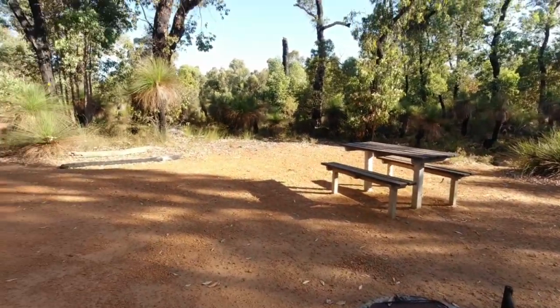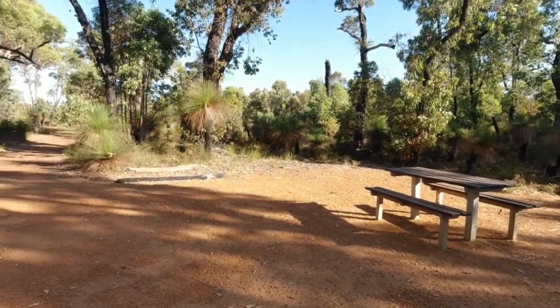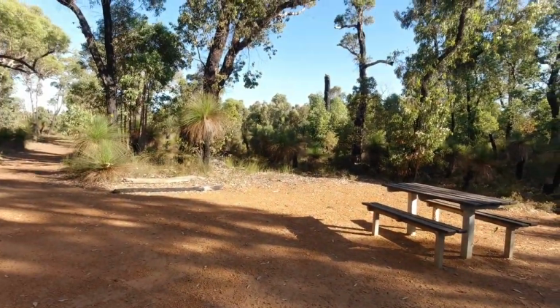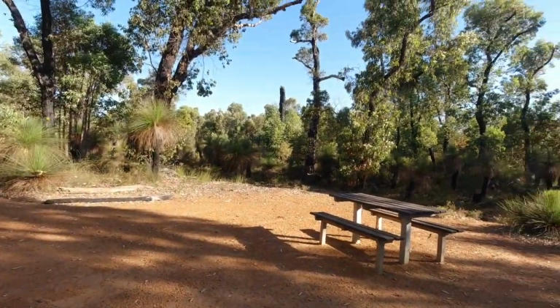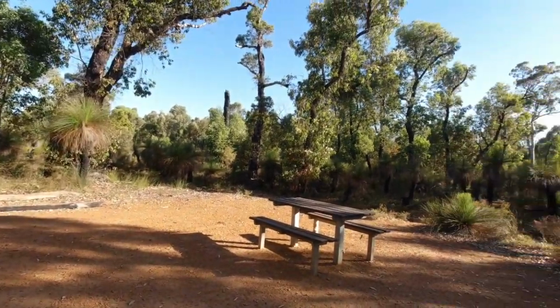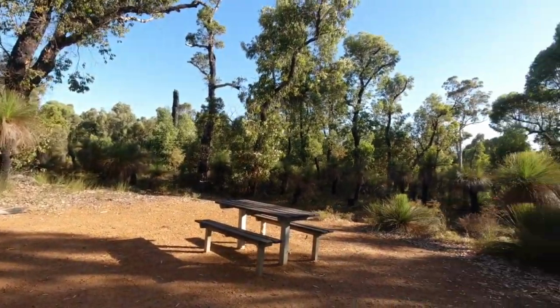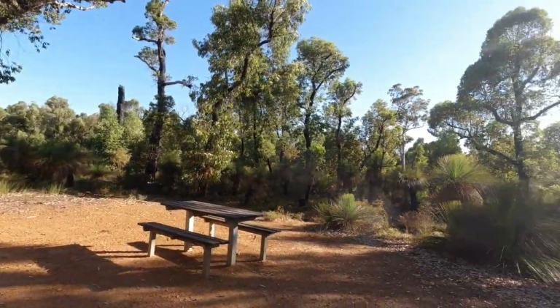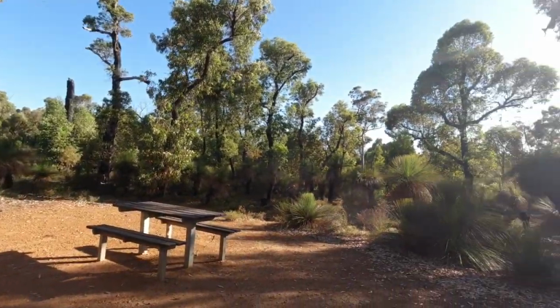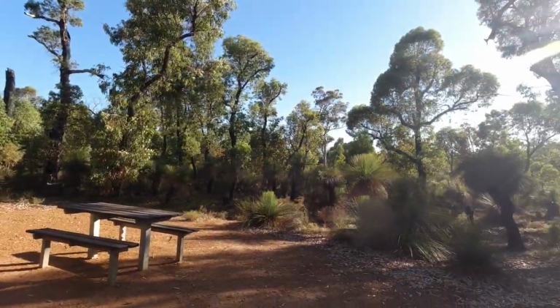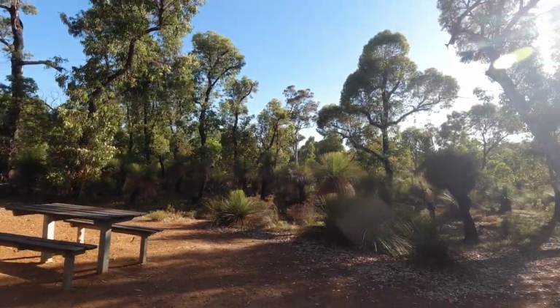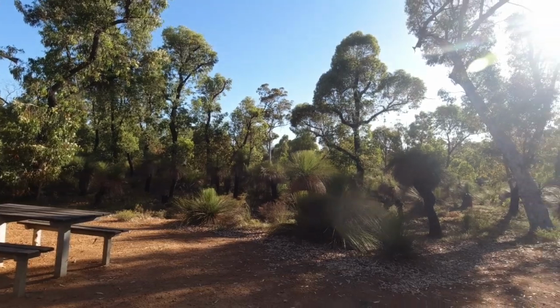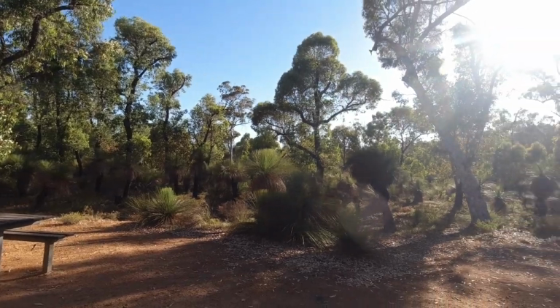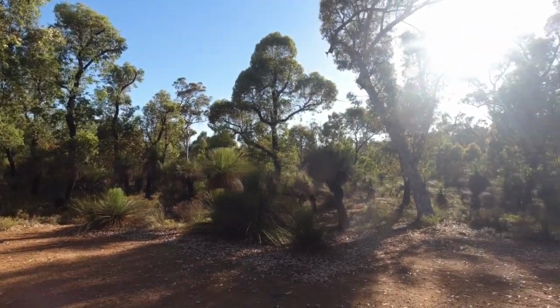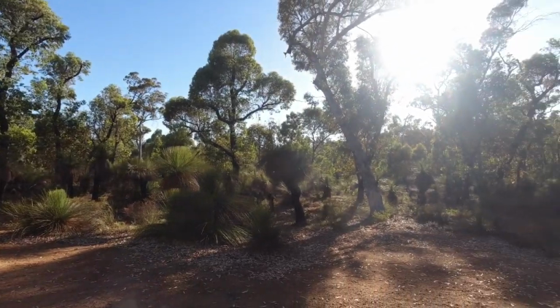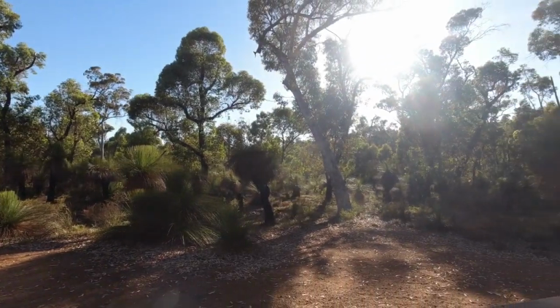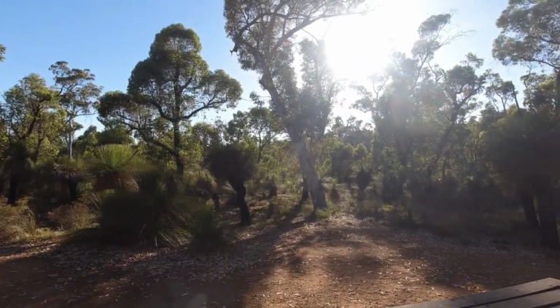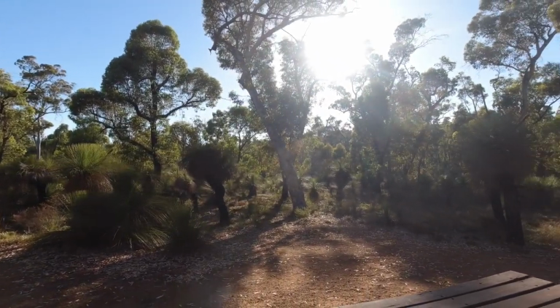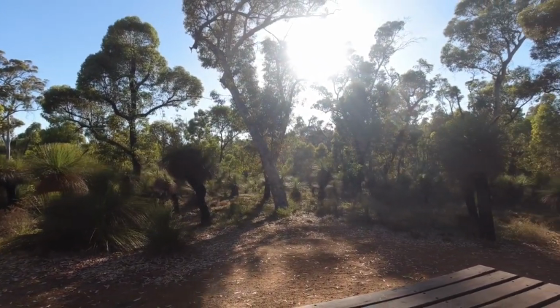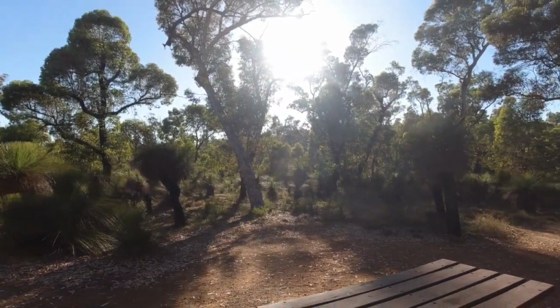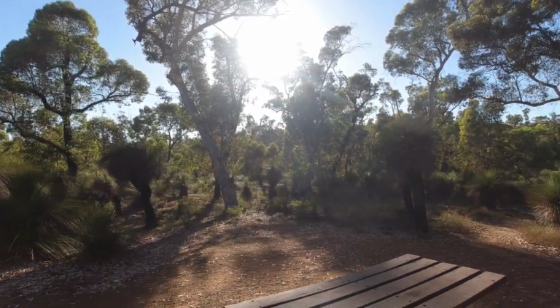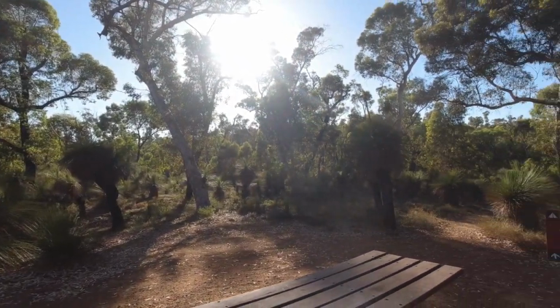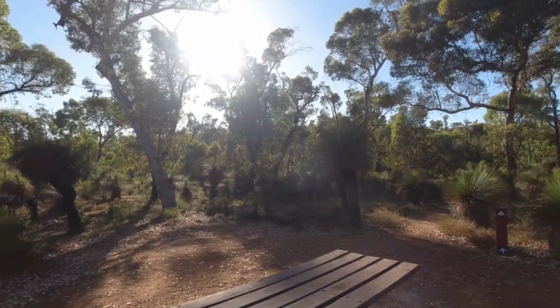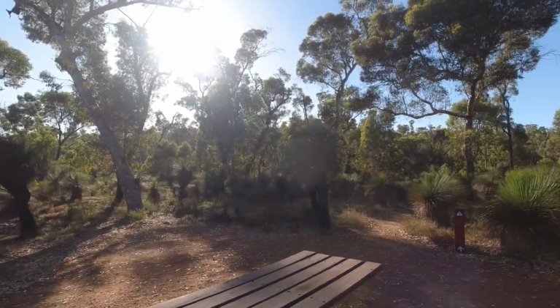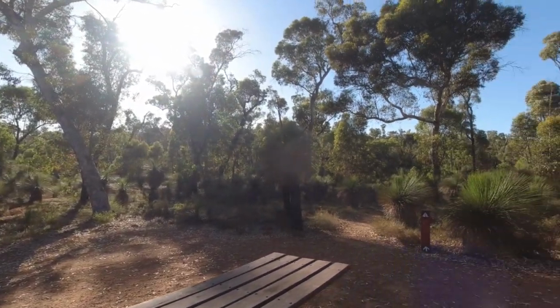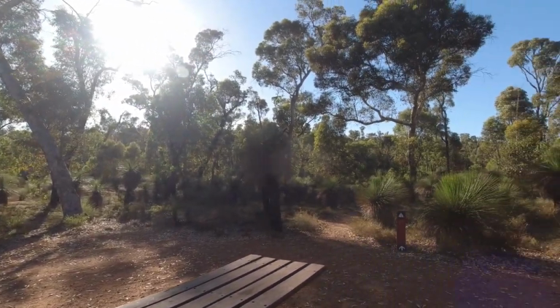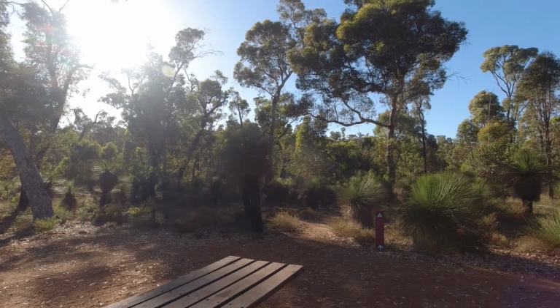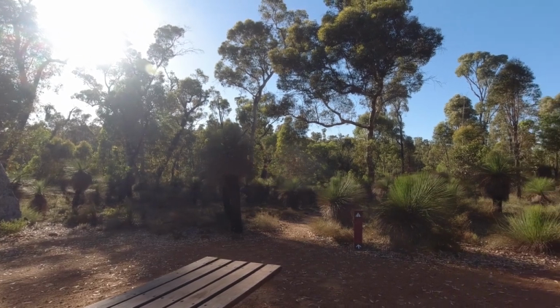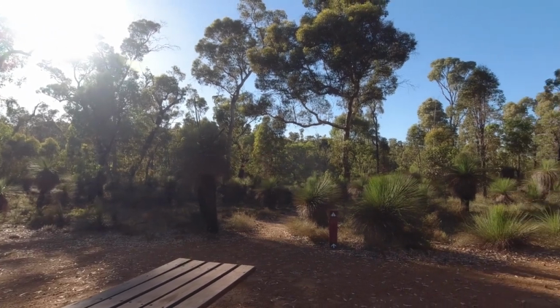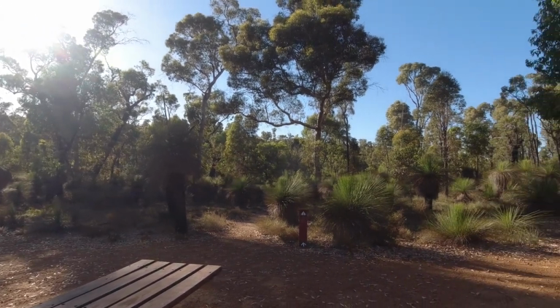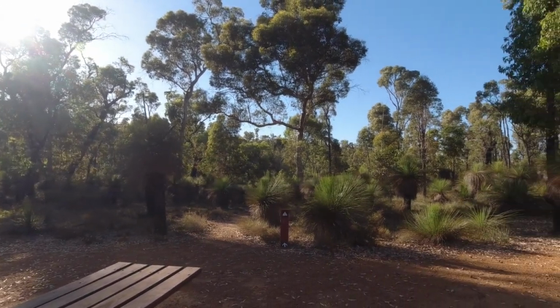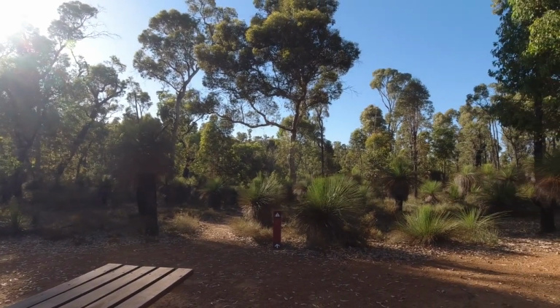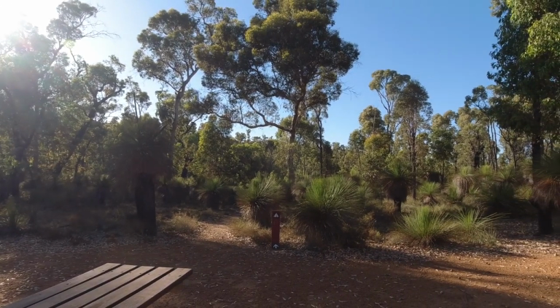A lovely view here — all the grass trees. You can just hear the traffic from the Brookton Highway over that direction.